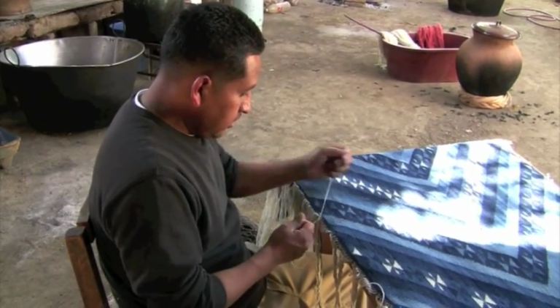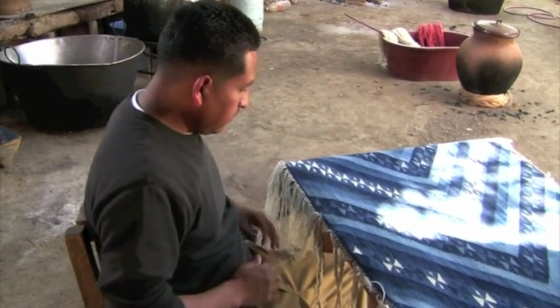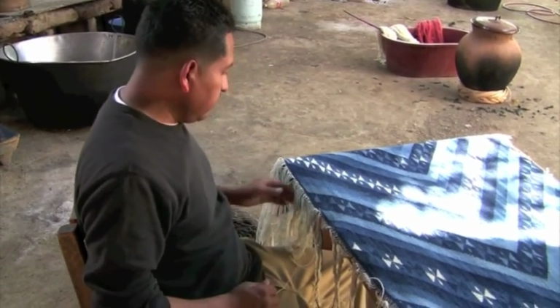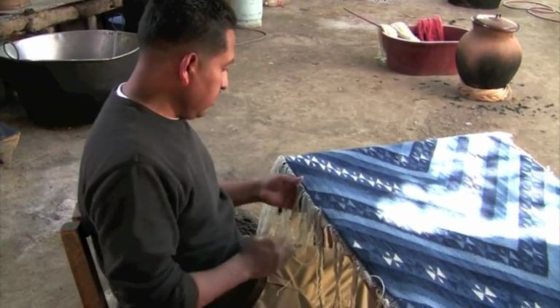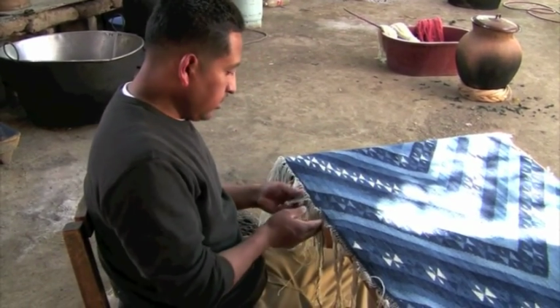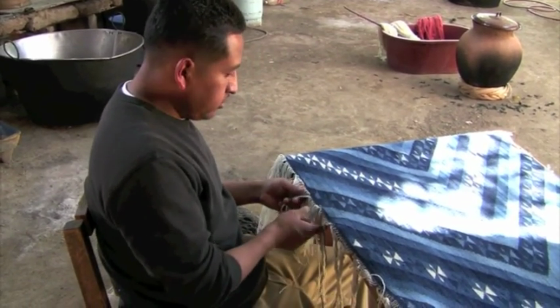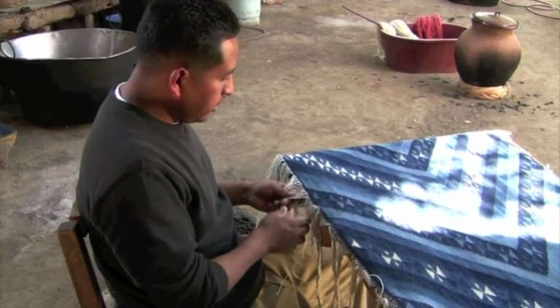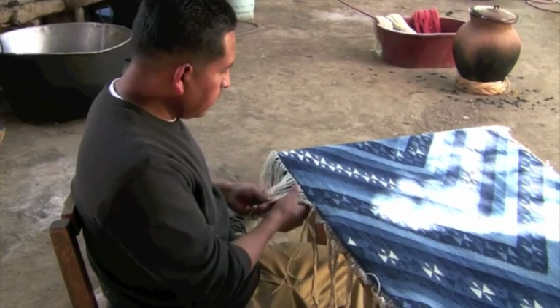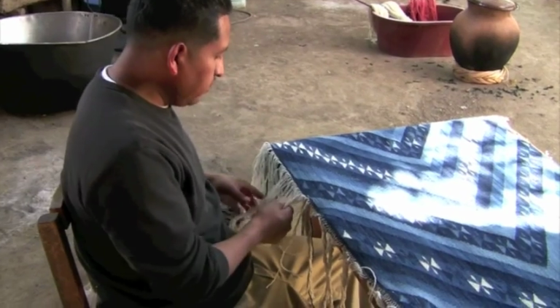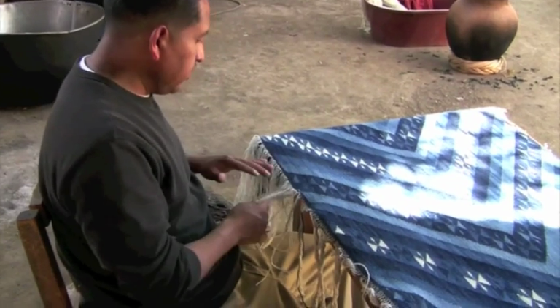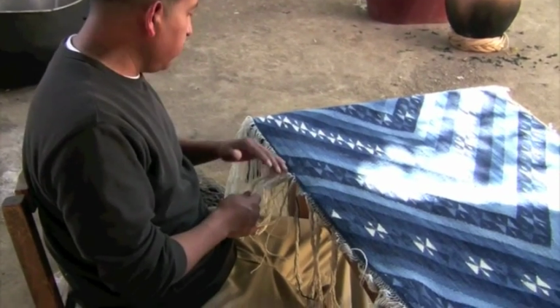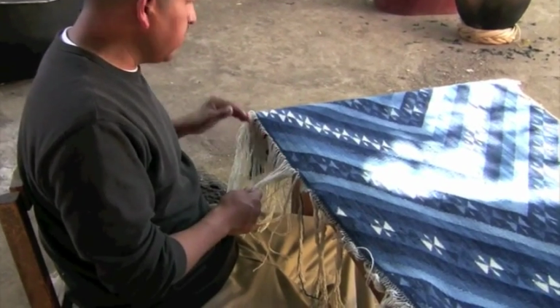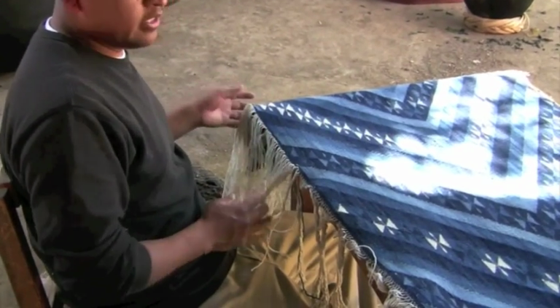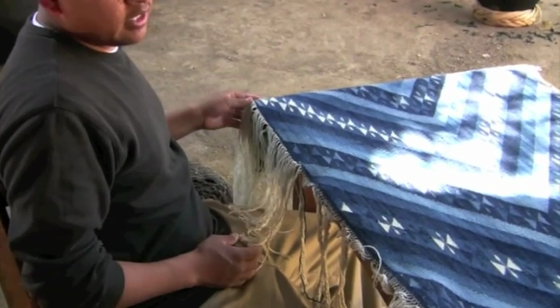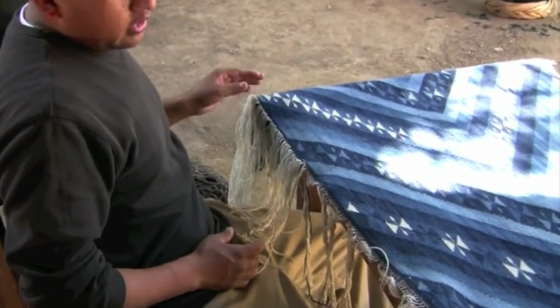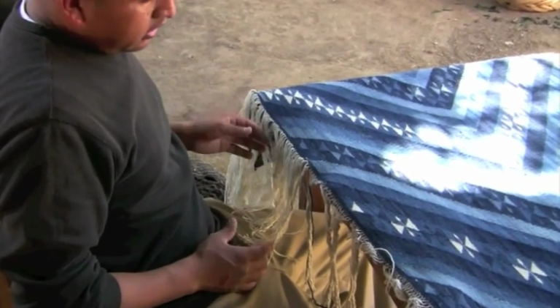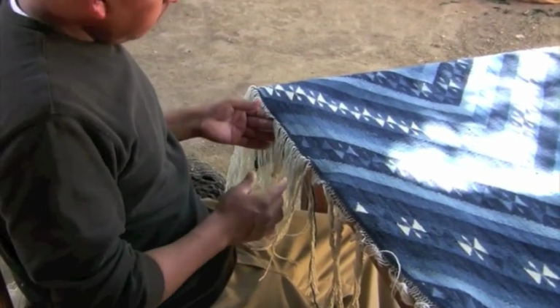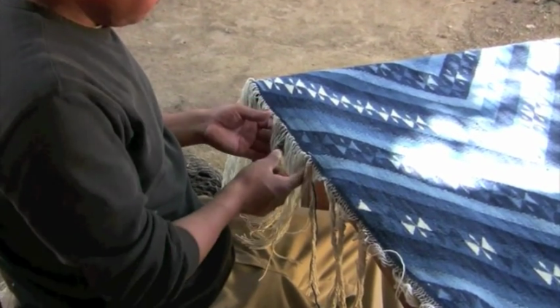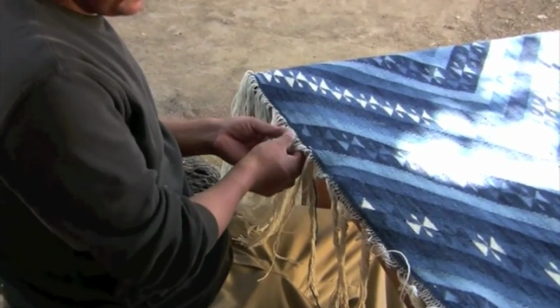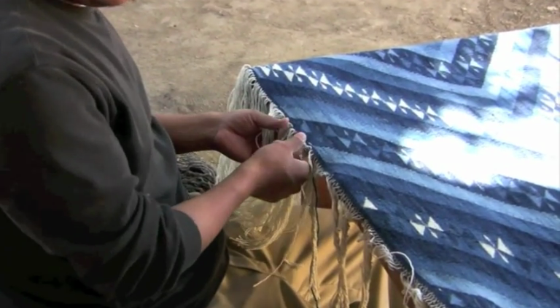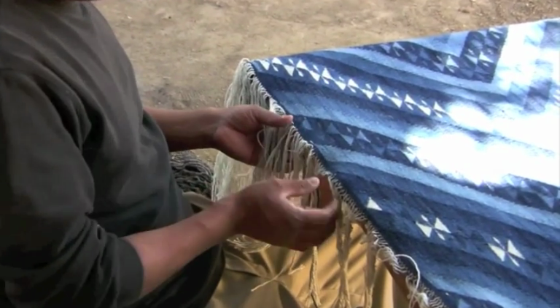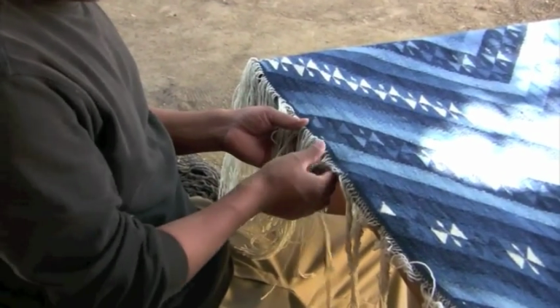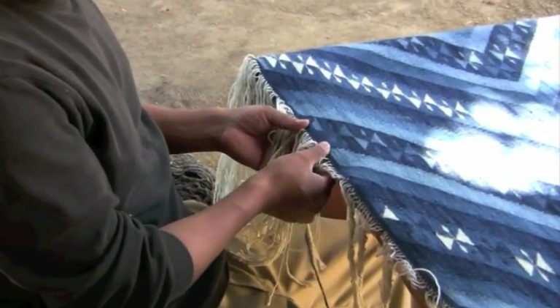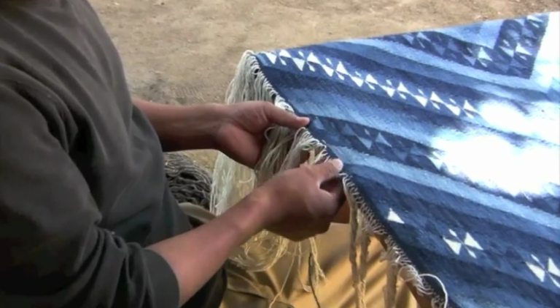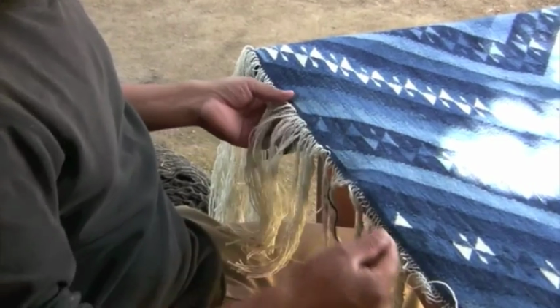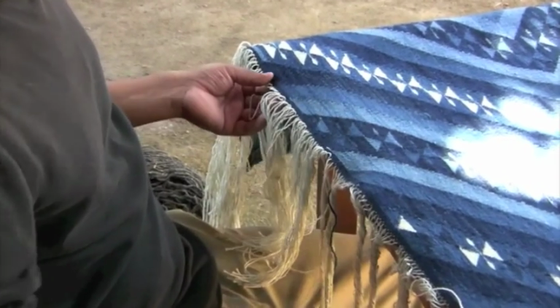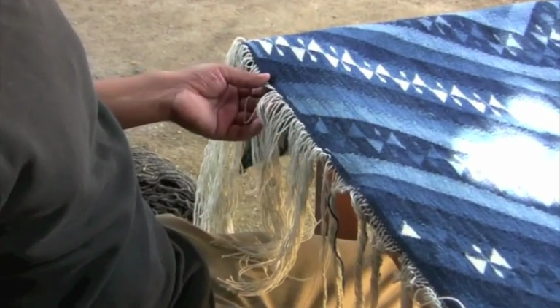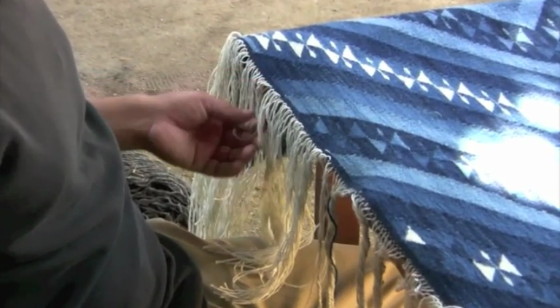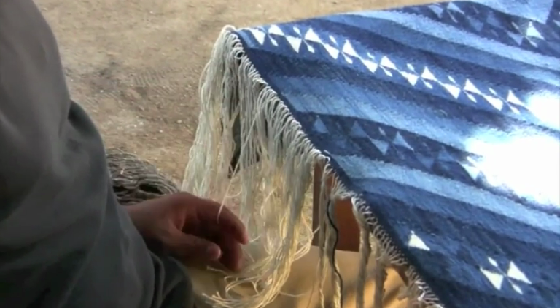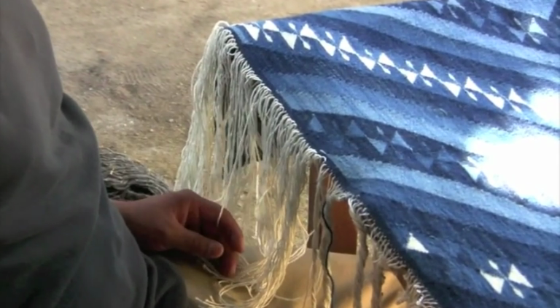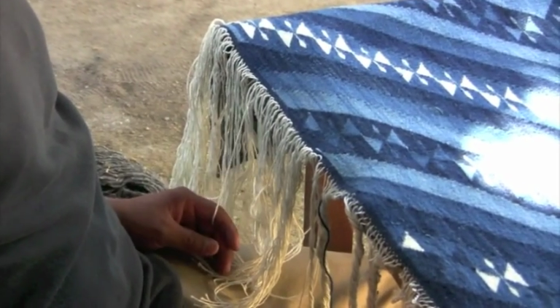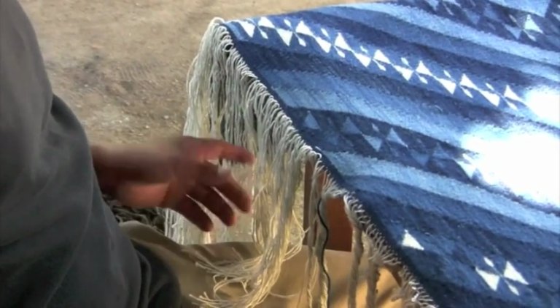Not all of these threads will be cut — there will be a braided reinforcement here on the edge by the time I'm done.